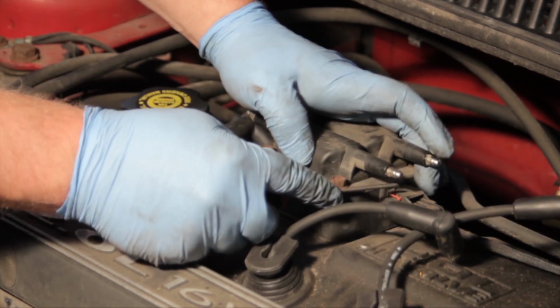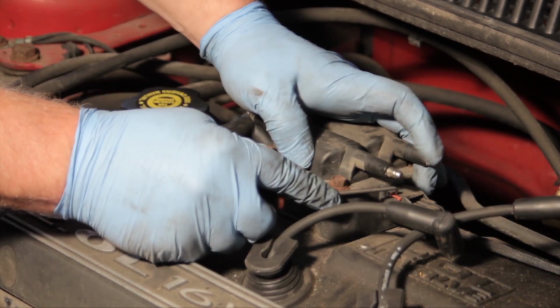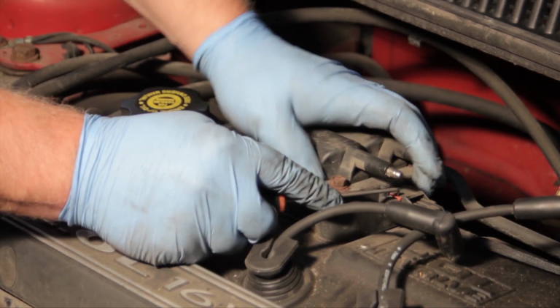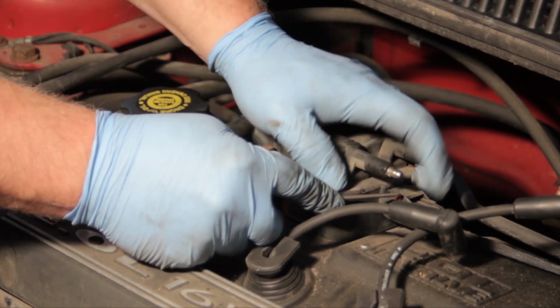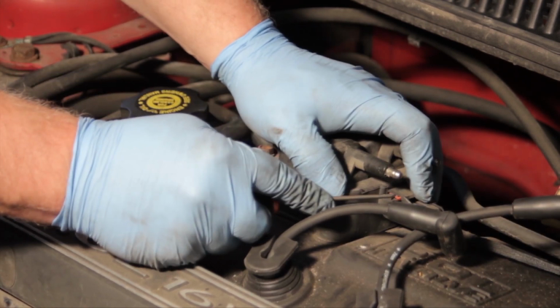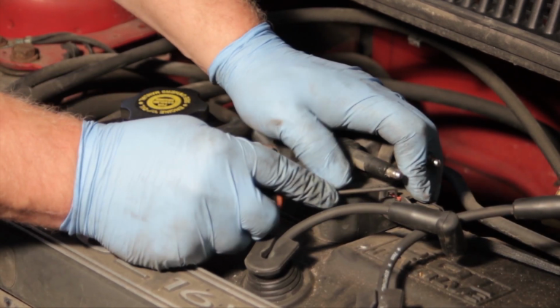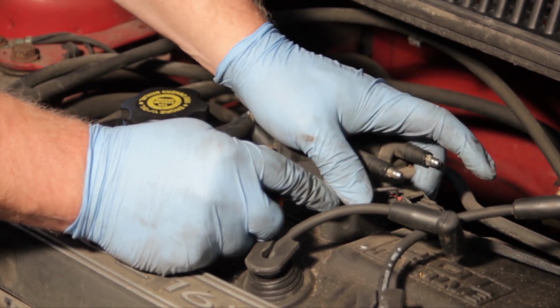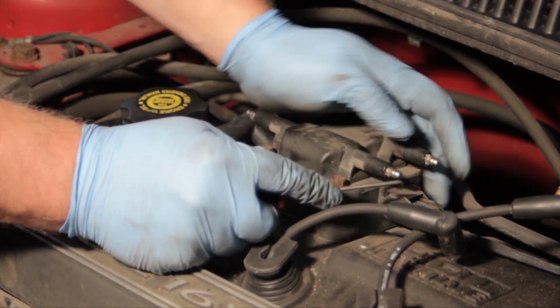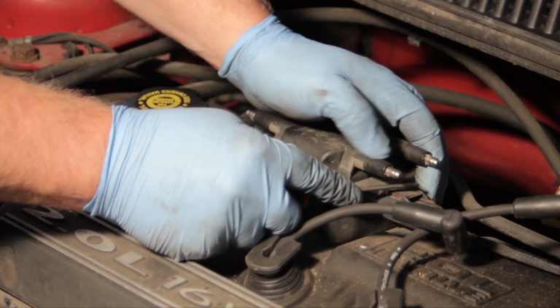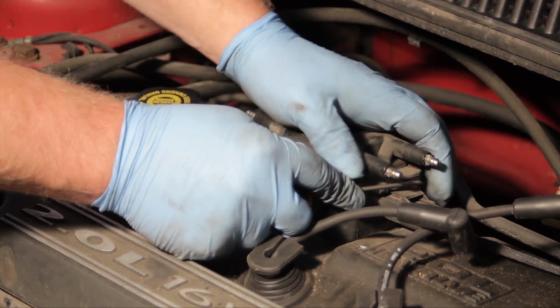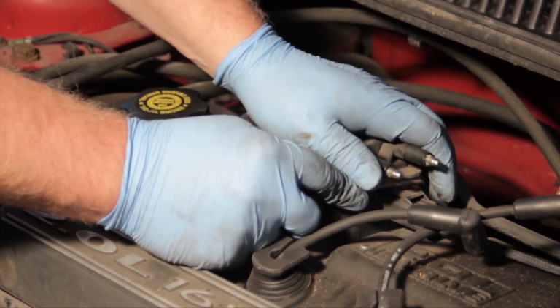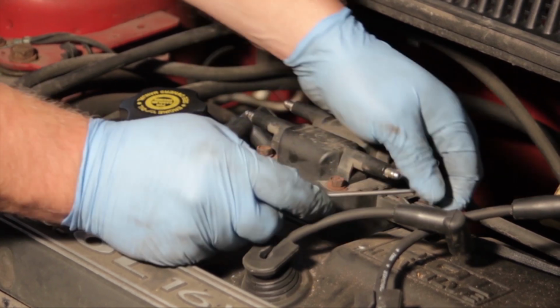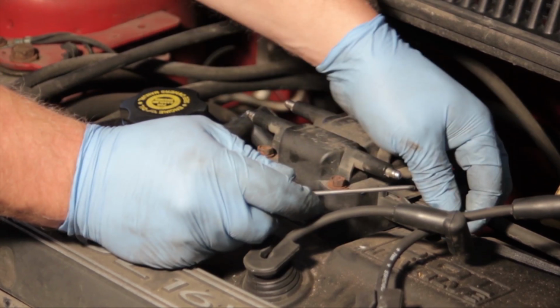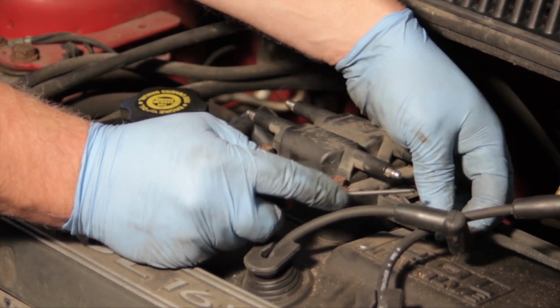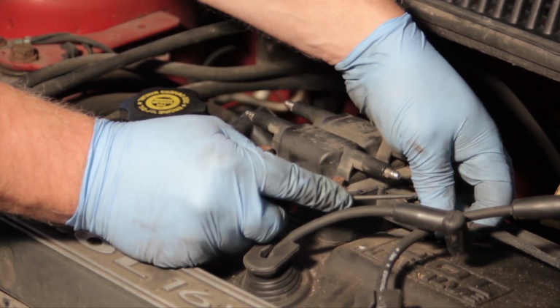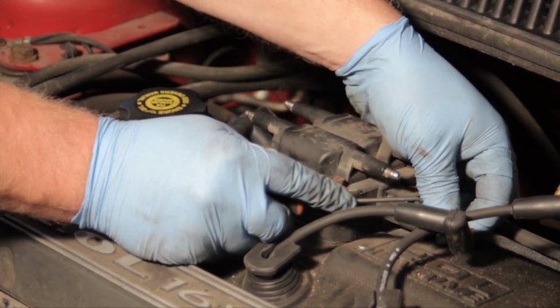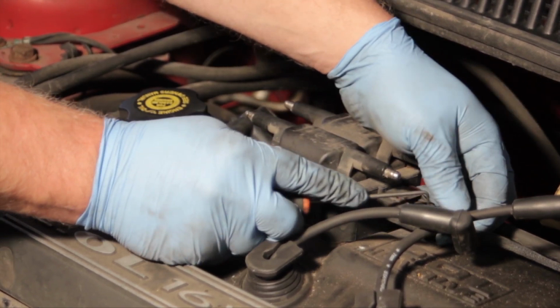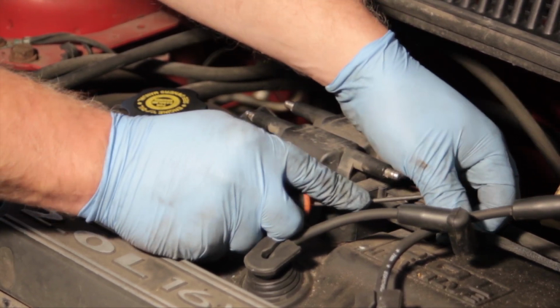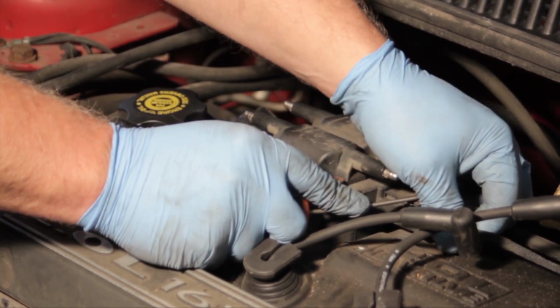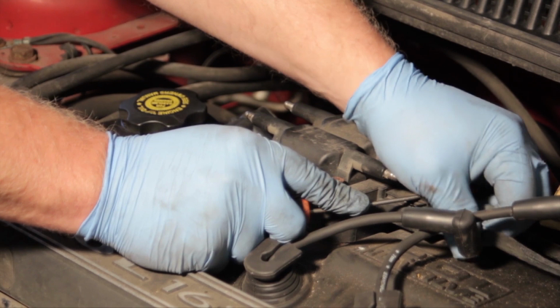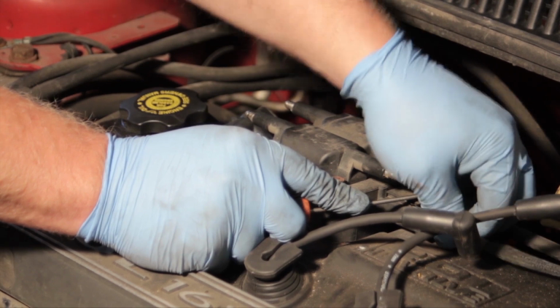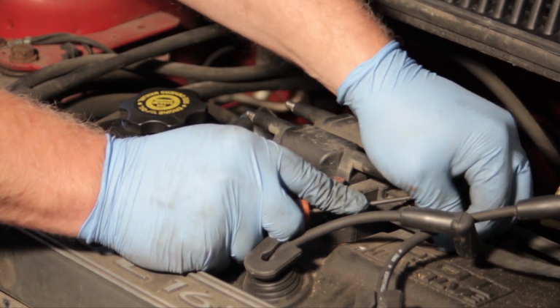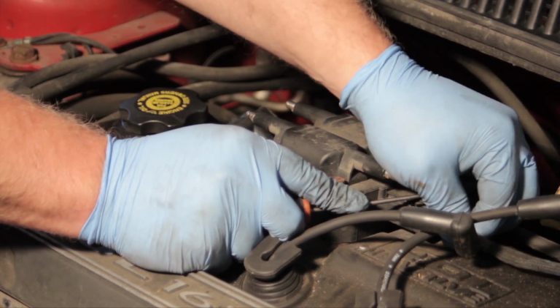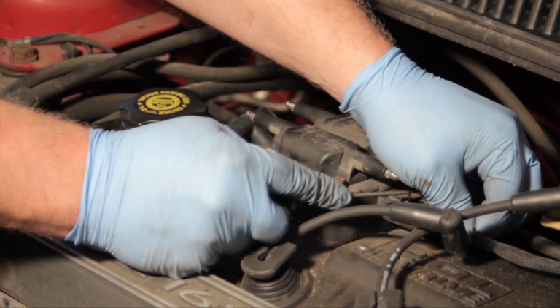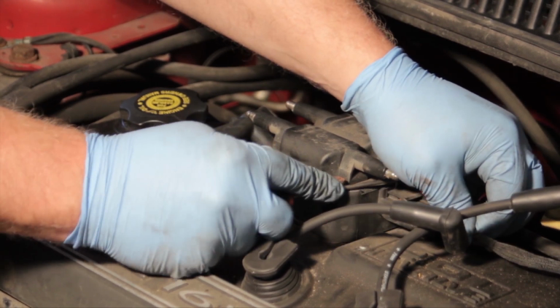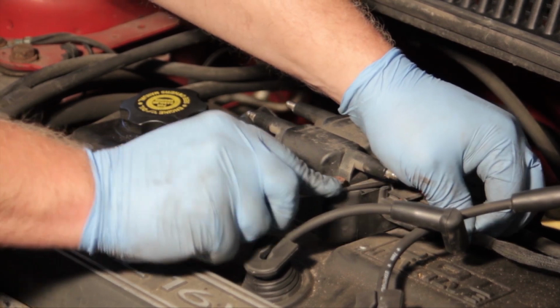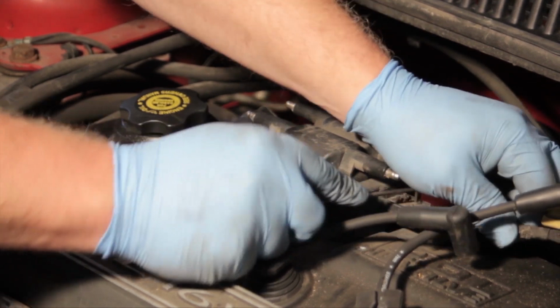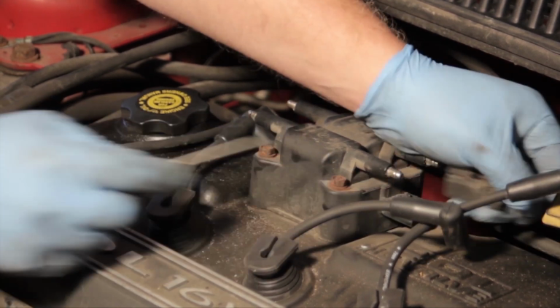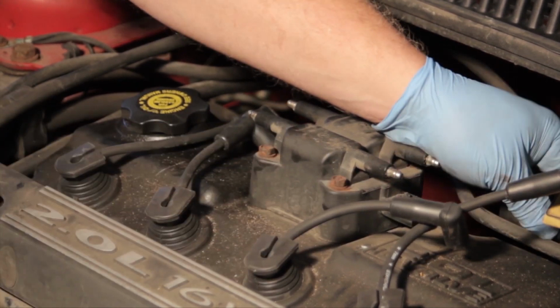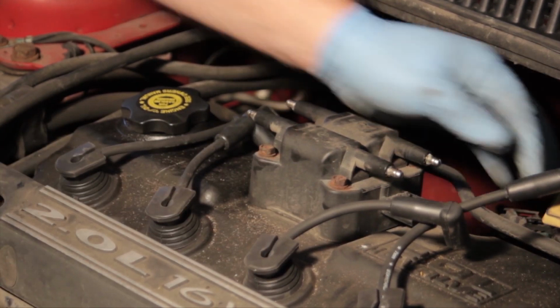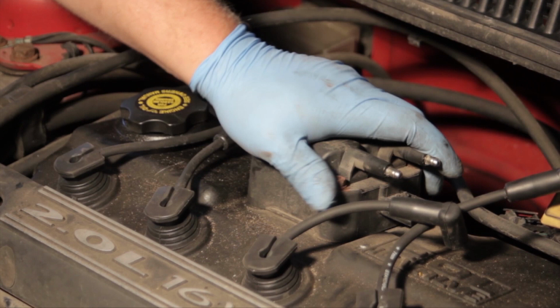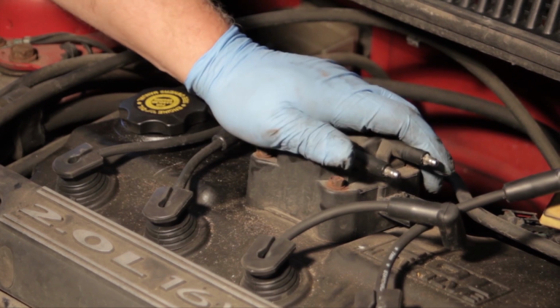I'll take my pick here and release the locking tab on the electrical connector, which allows me to press down and release the connector. Once that's unplugged, I'll set it off to the side.